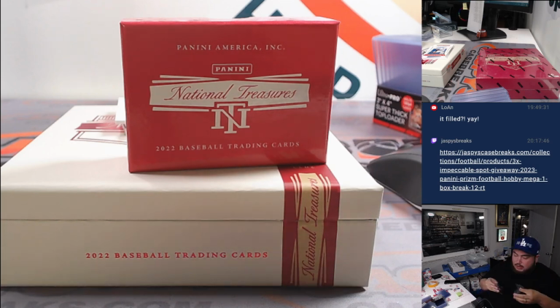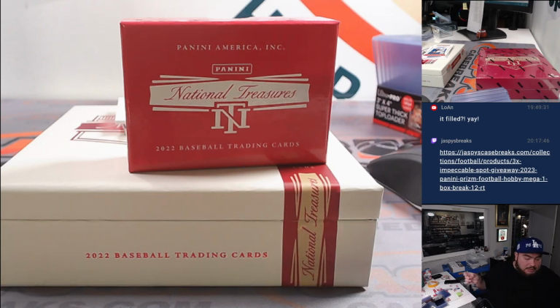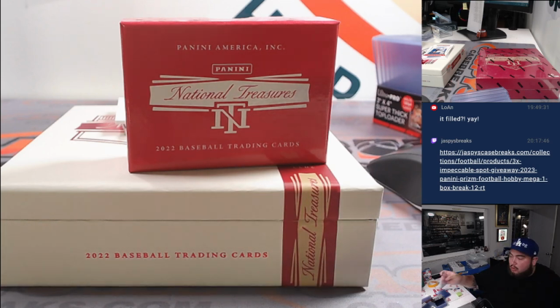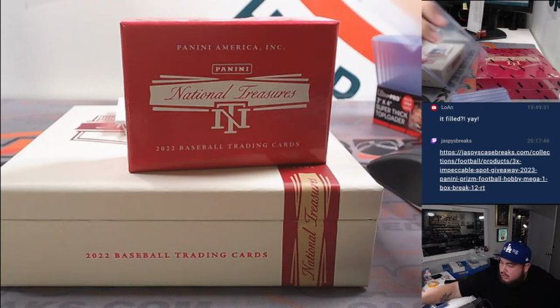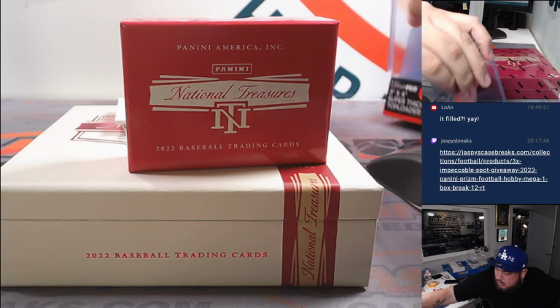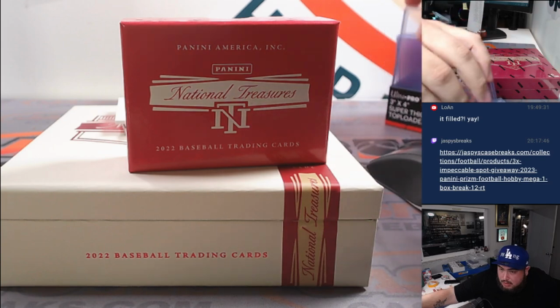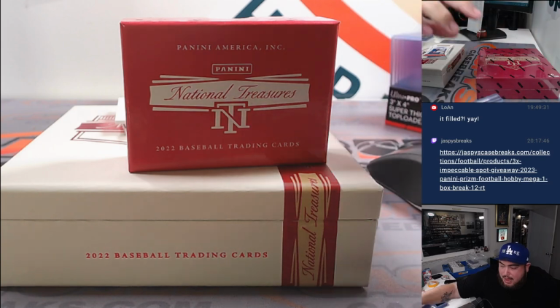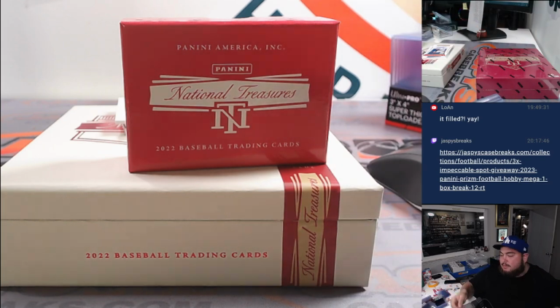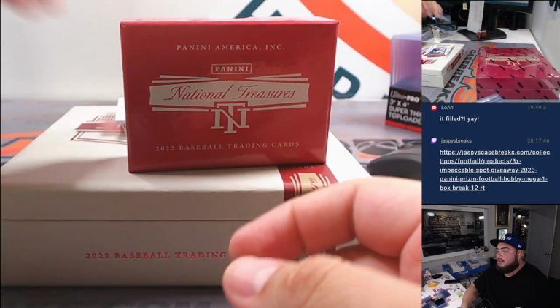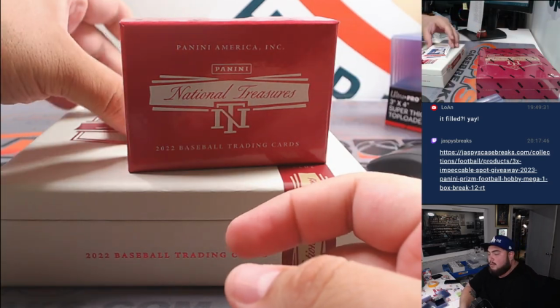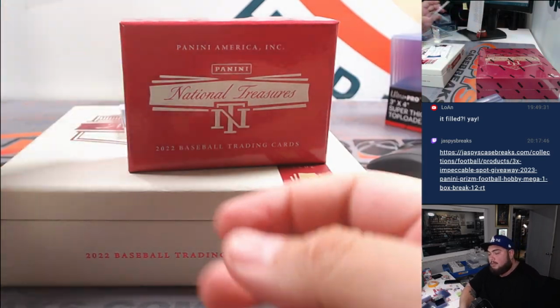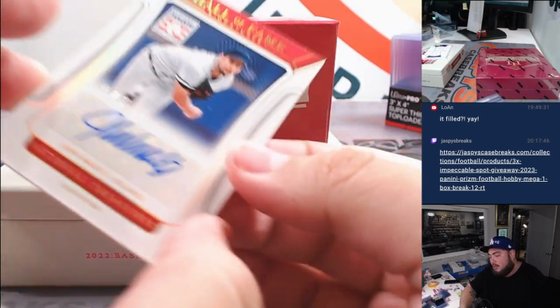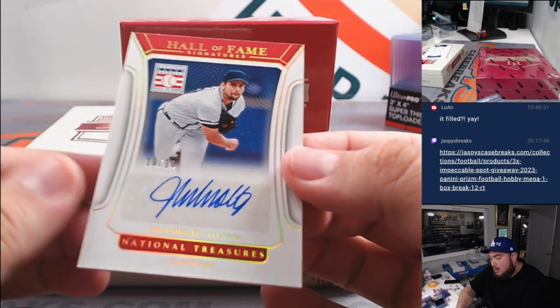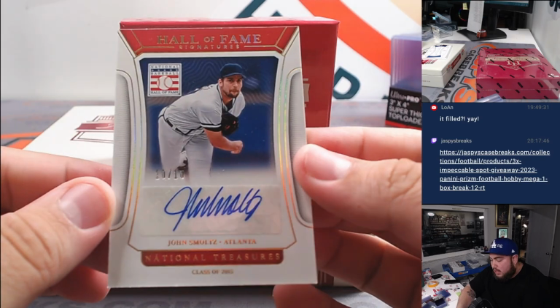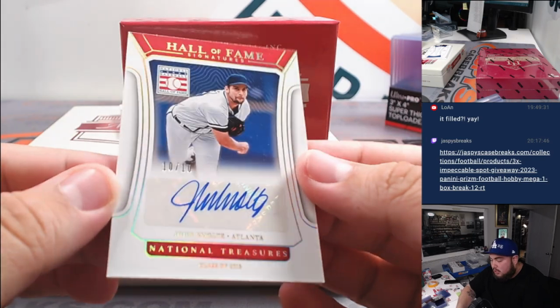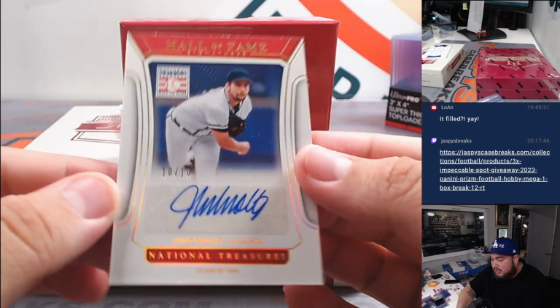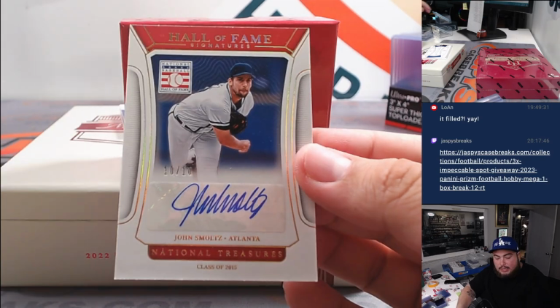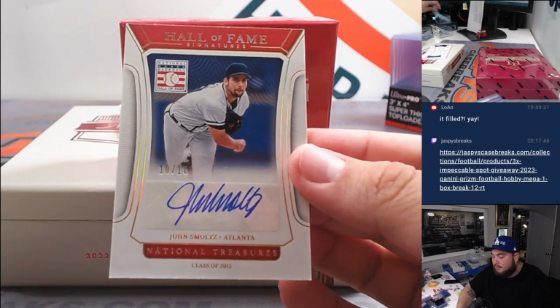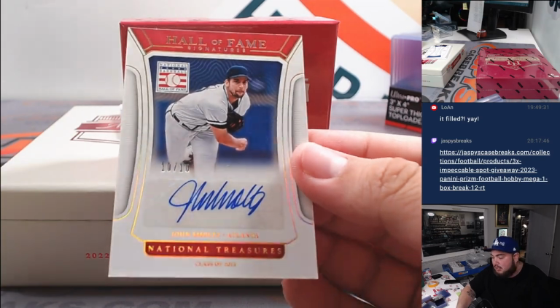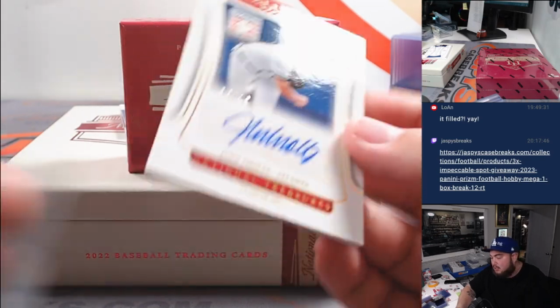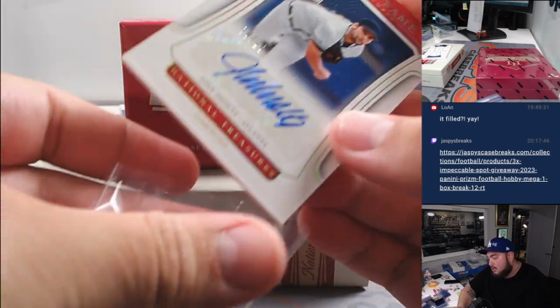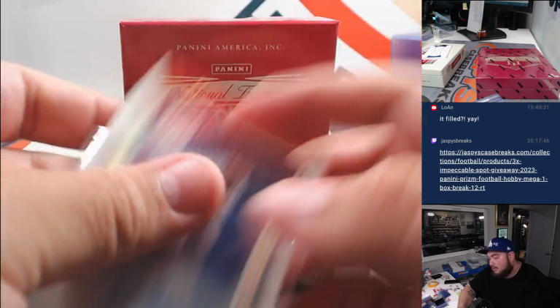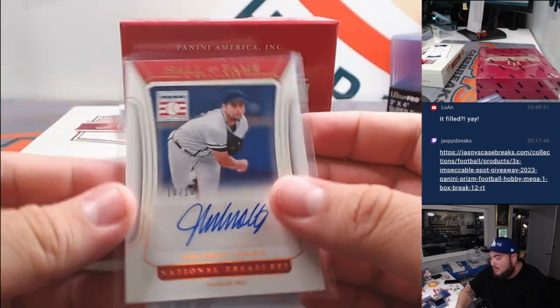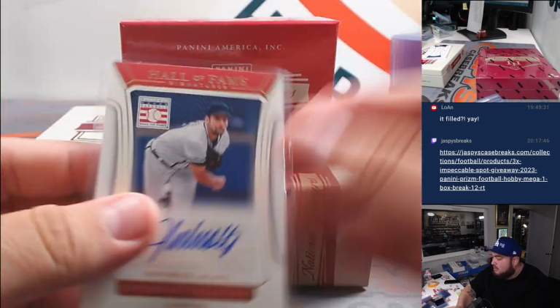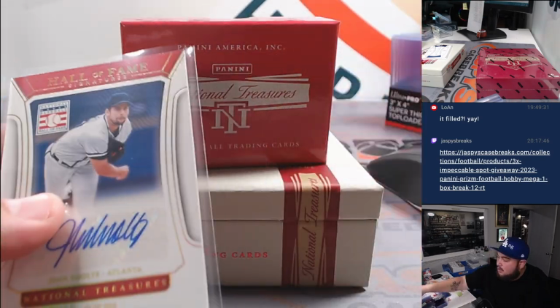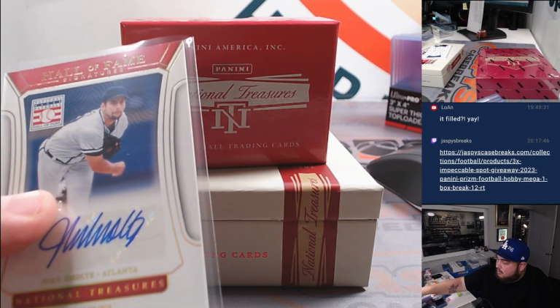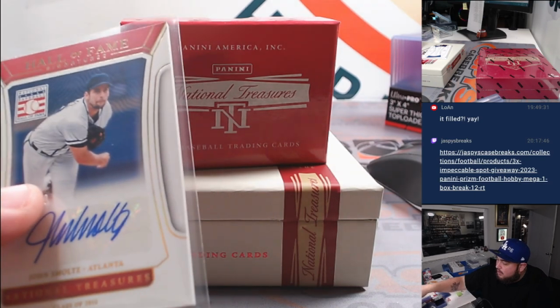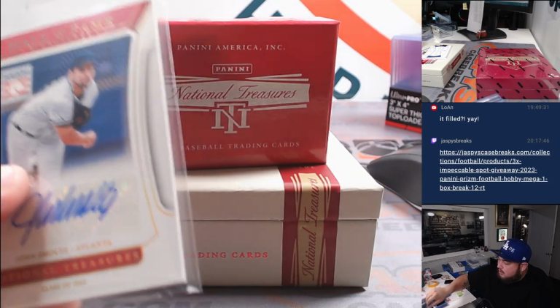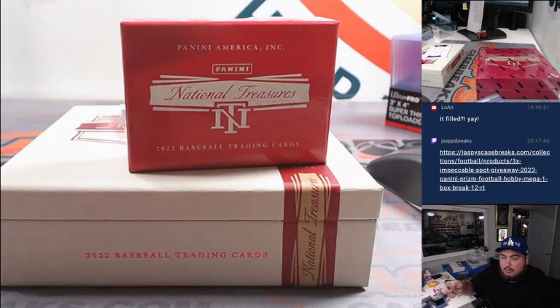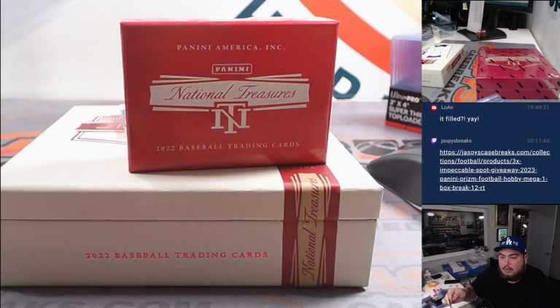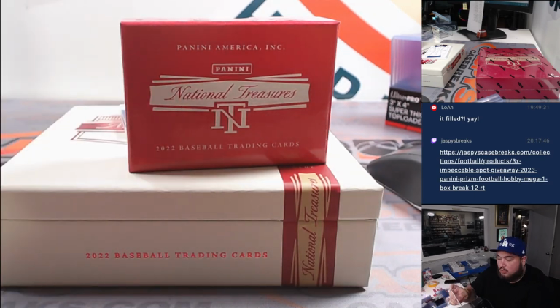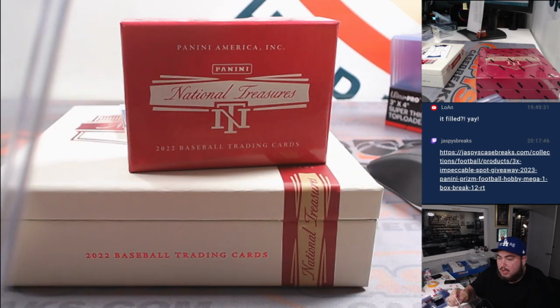Like, if that was Yordan in 2020 that would have been massive. We got a John Smoltz 10 out of 10 Hall of Fame Signatures there for Atlanta Braves — going to Raymond.